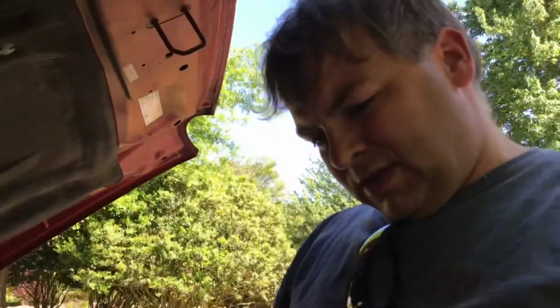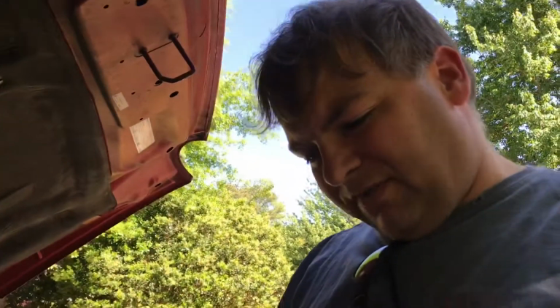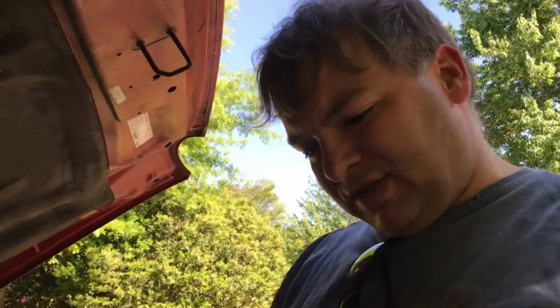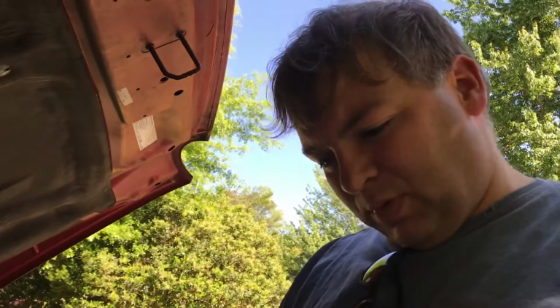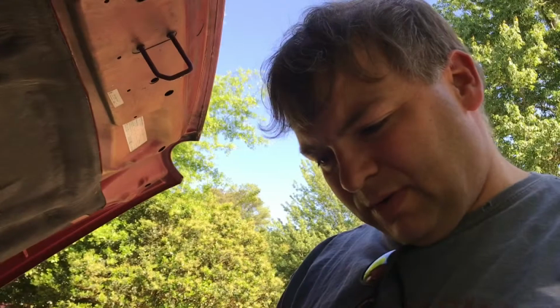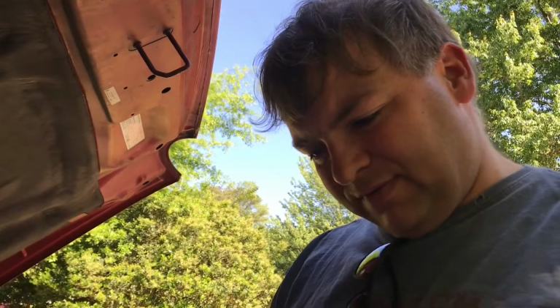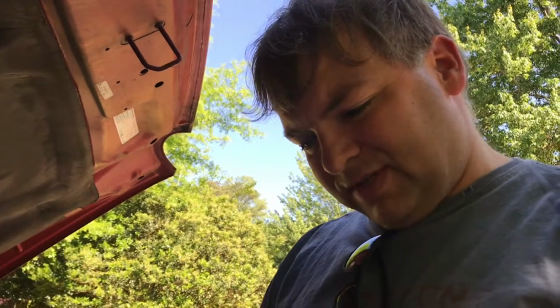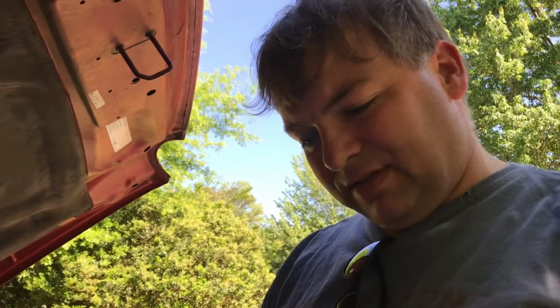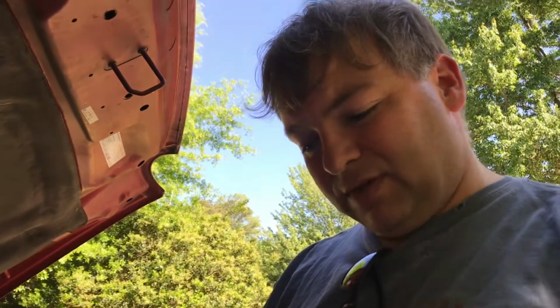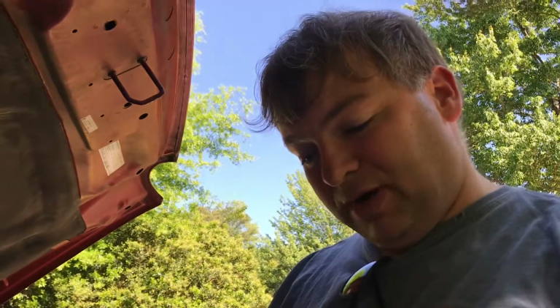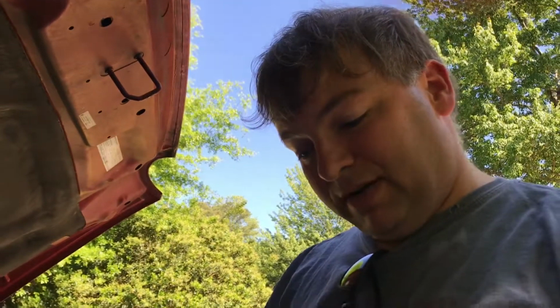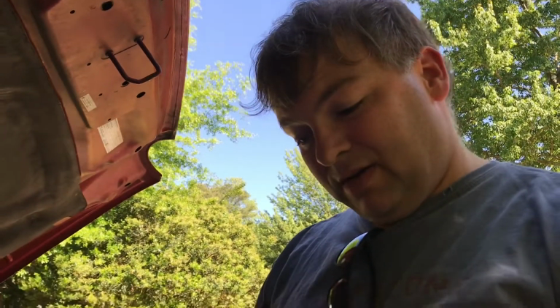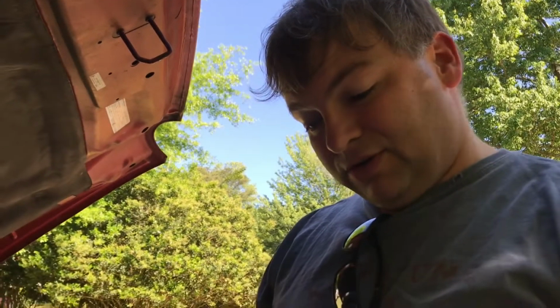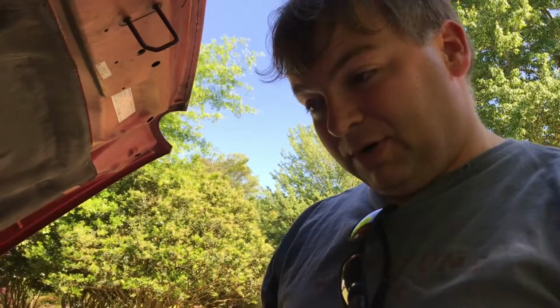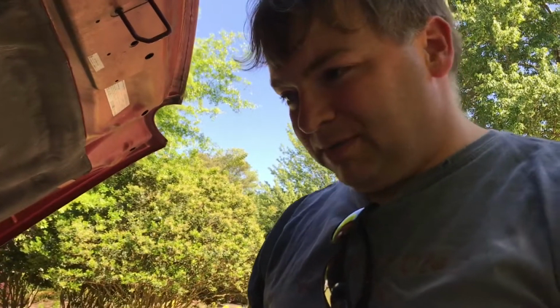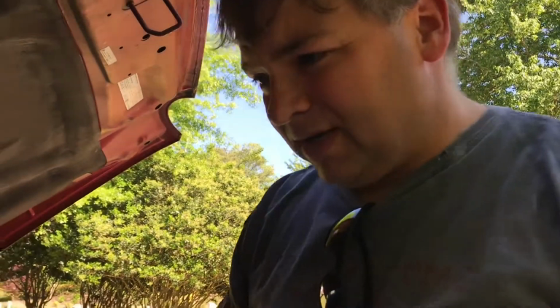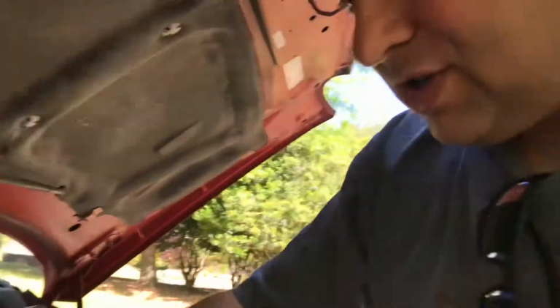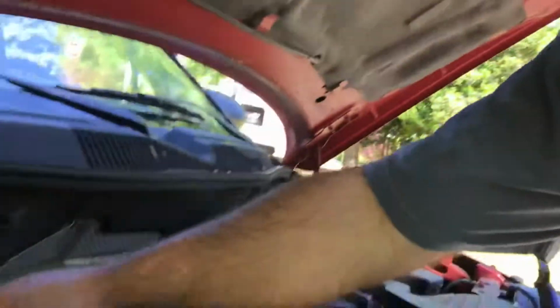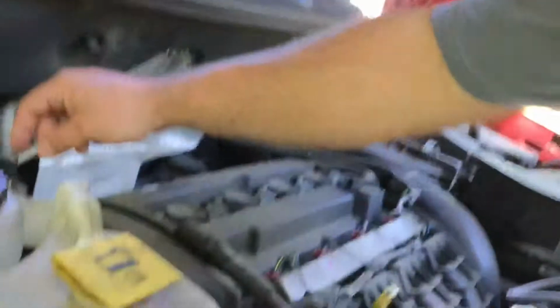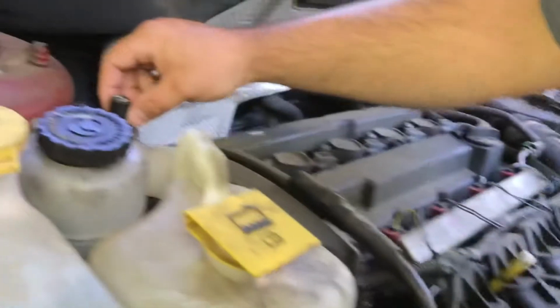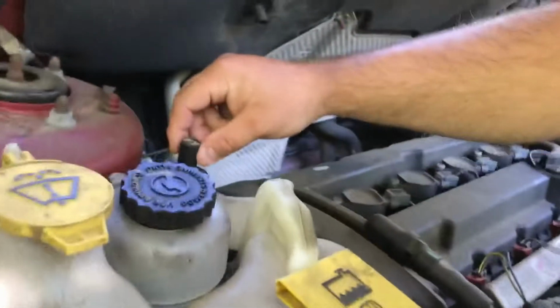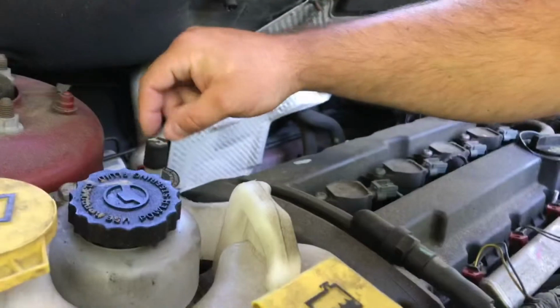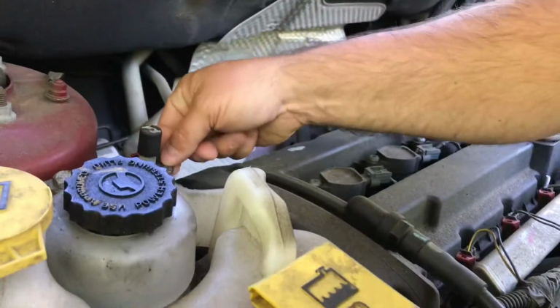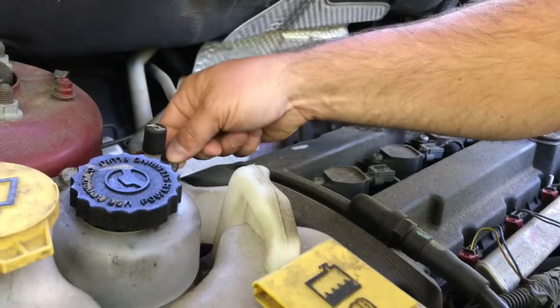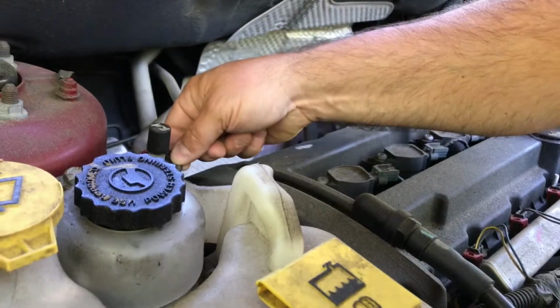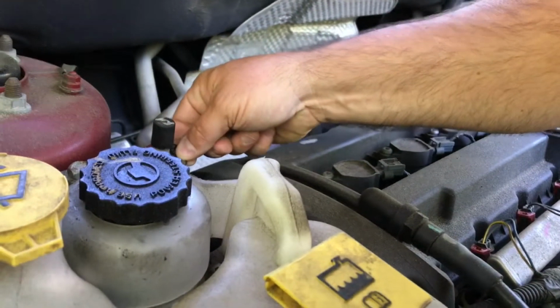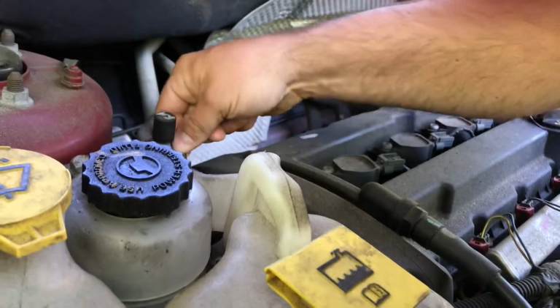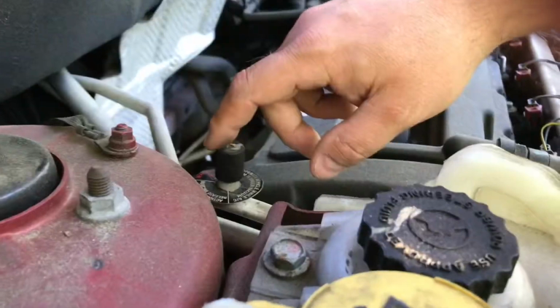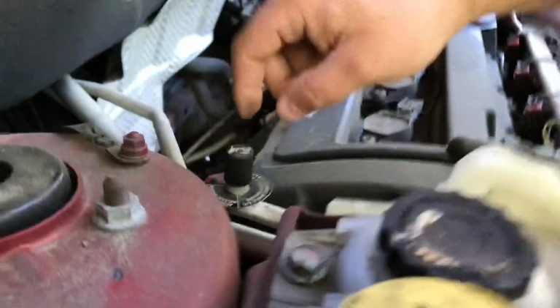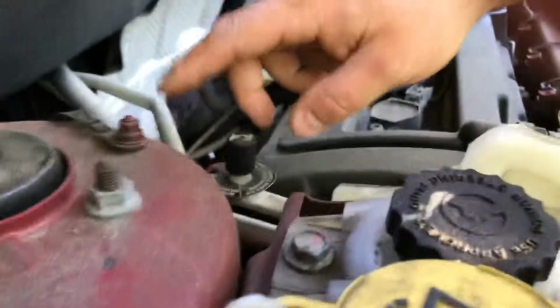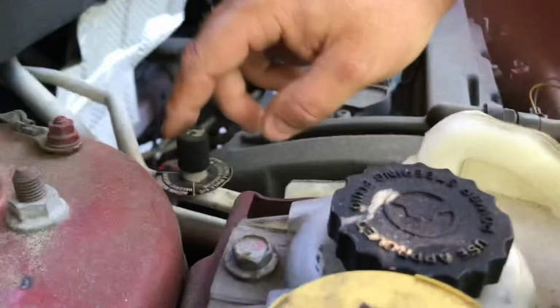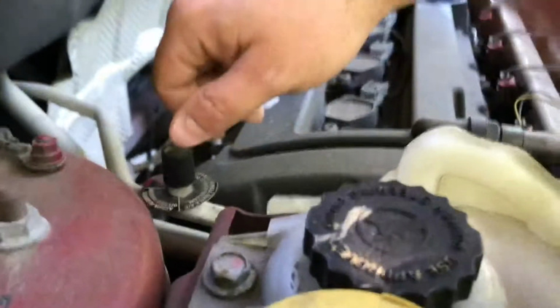So we're going to find the service port and locate the vehicle's low pressure point on the larger diameter aluminum tubing, which I believe is right here. That's what we're looking at. So we've located our low pressure port.